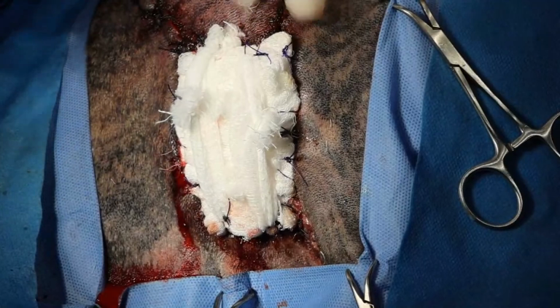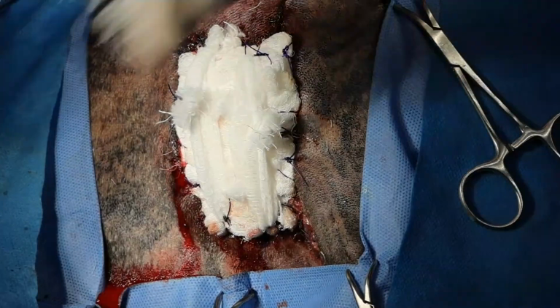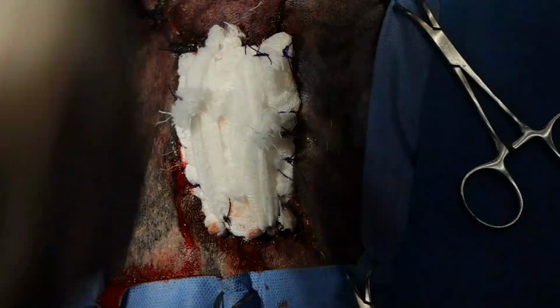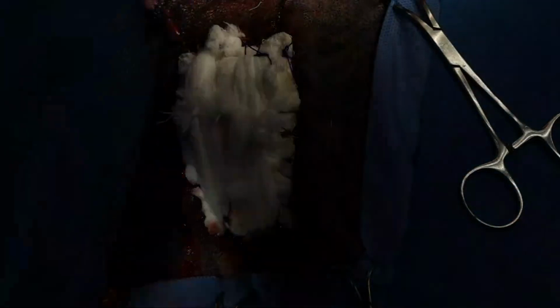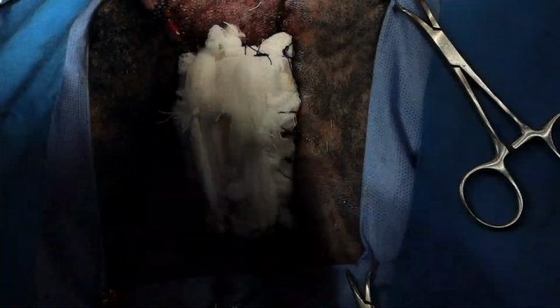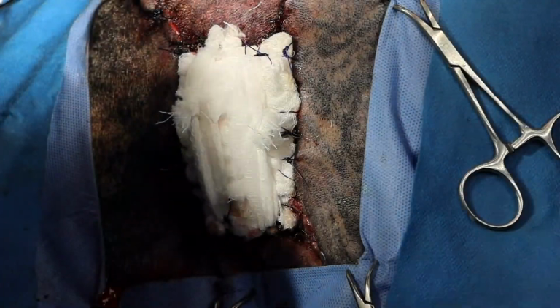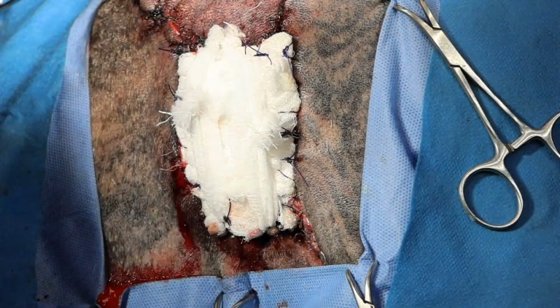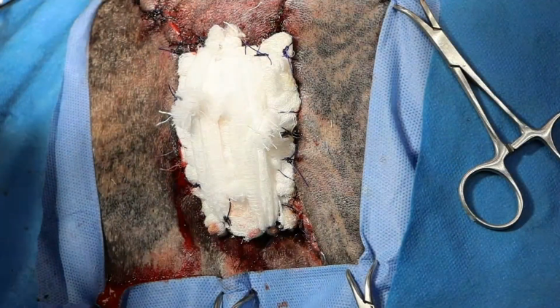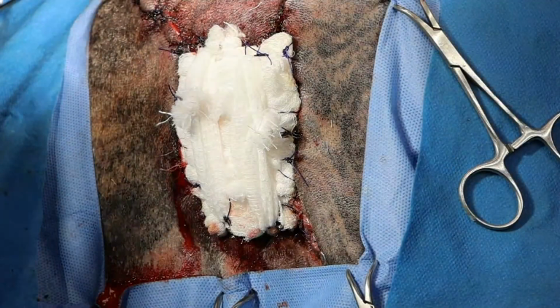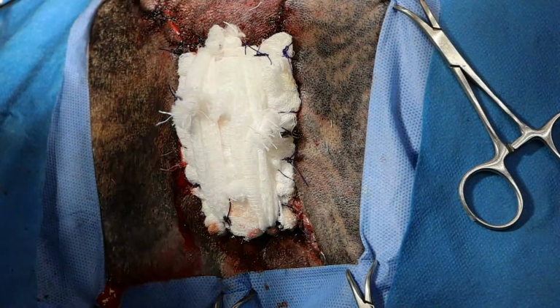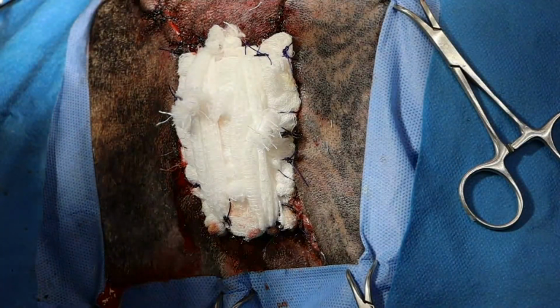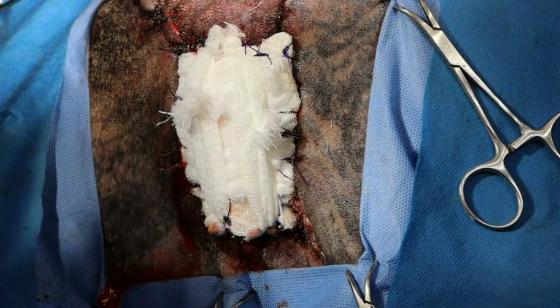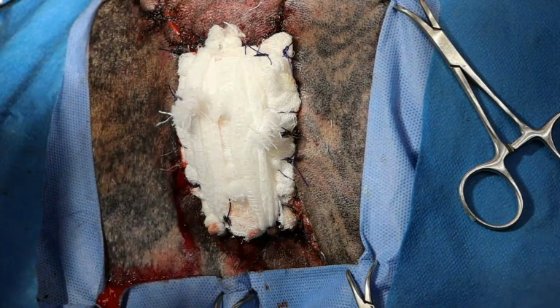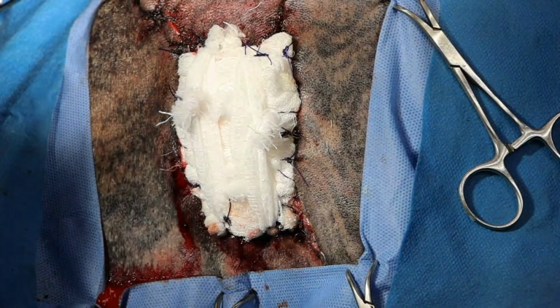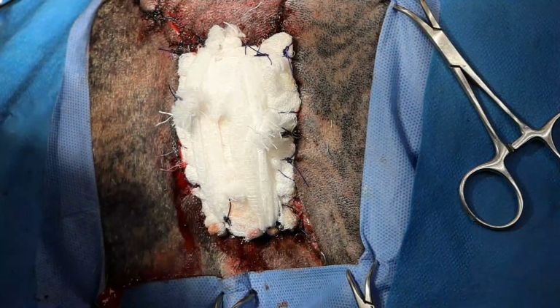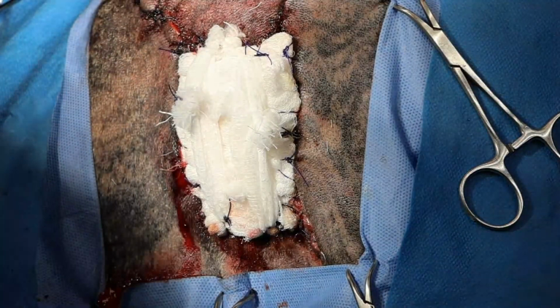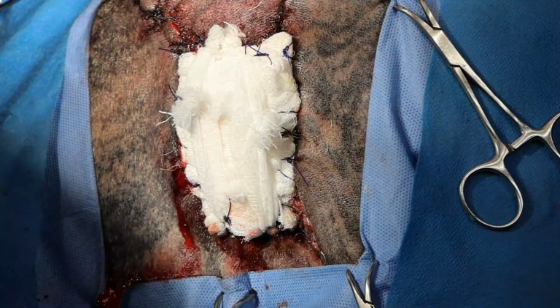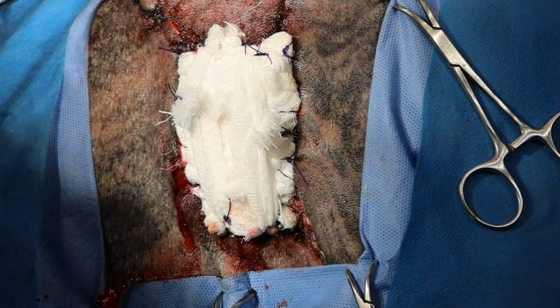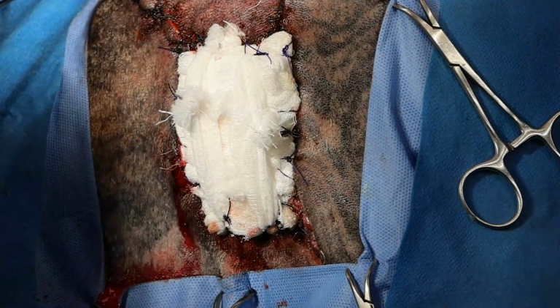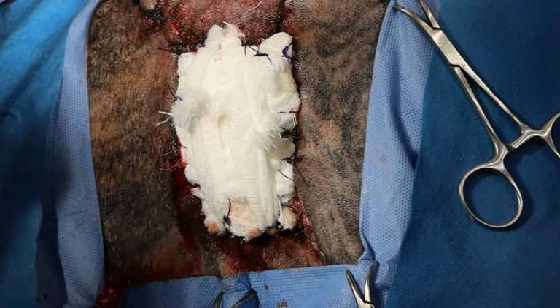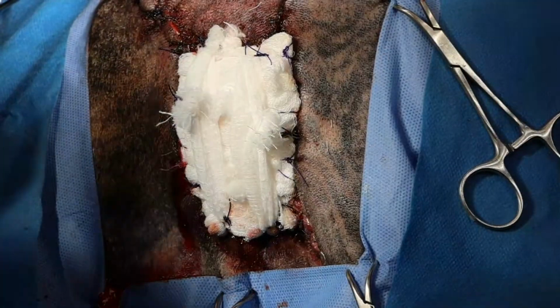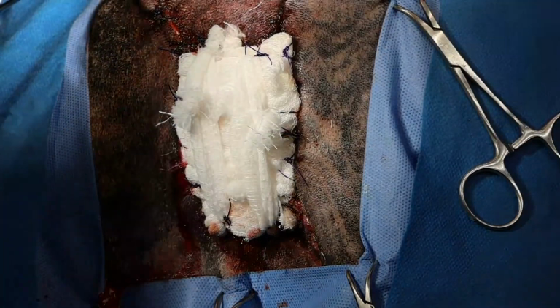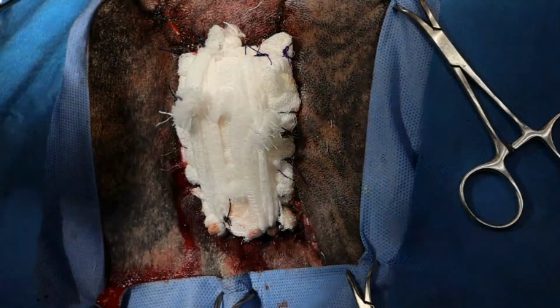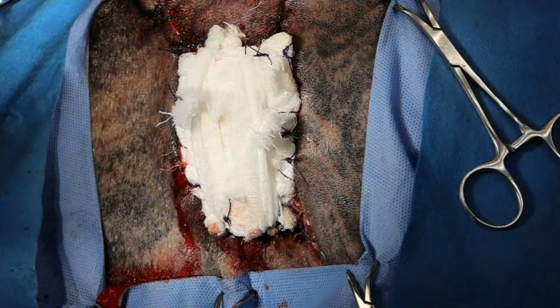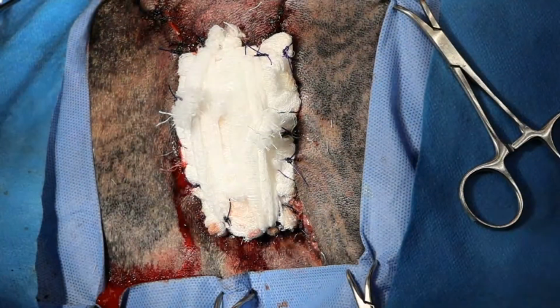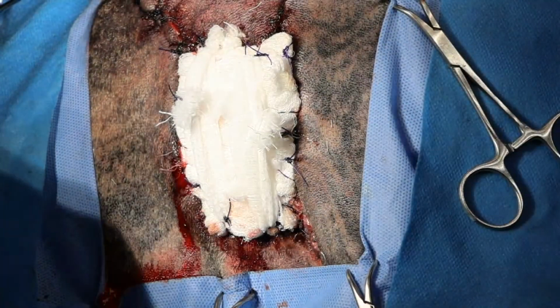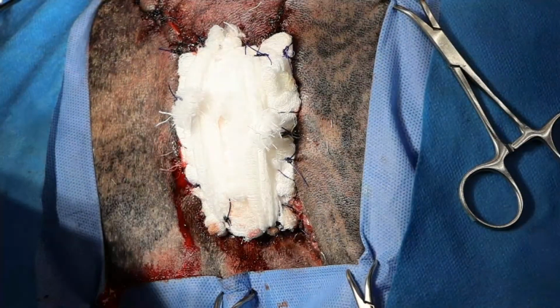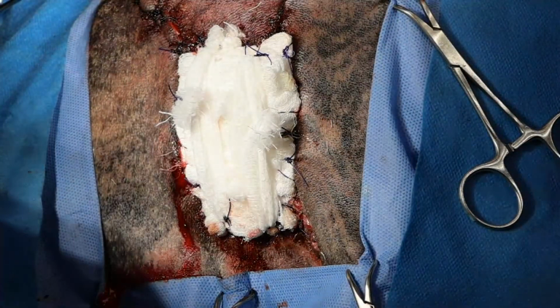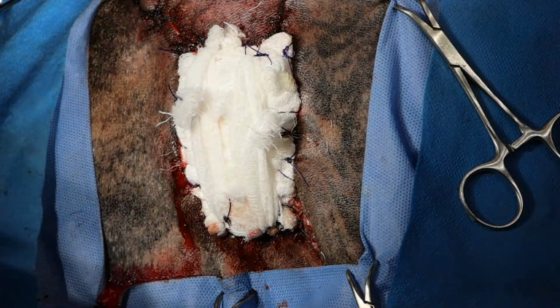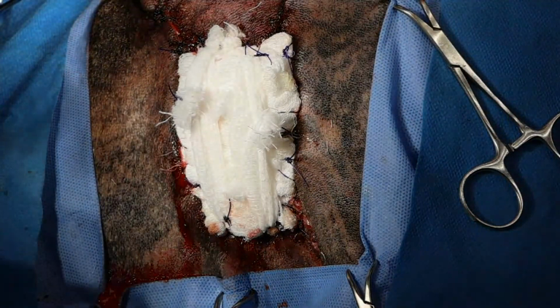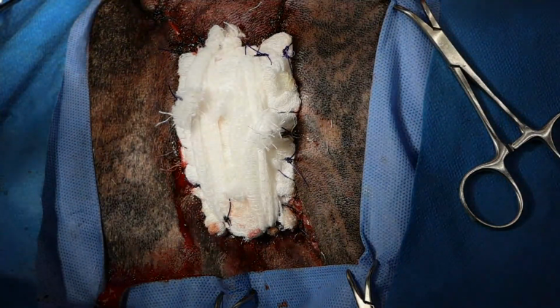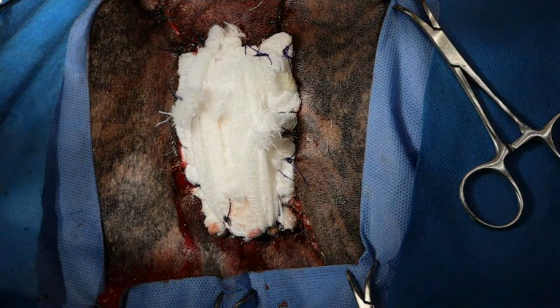I'm just going to put in one more. I'm just going to do one more little skin suture here.